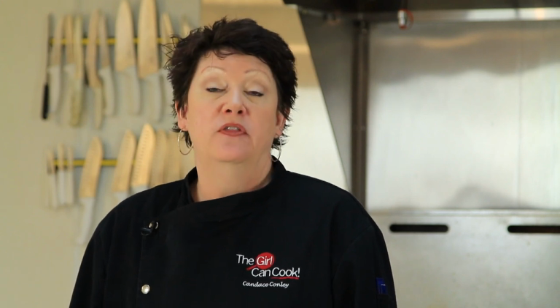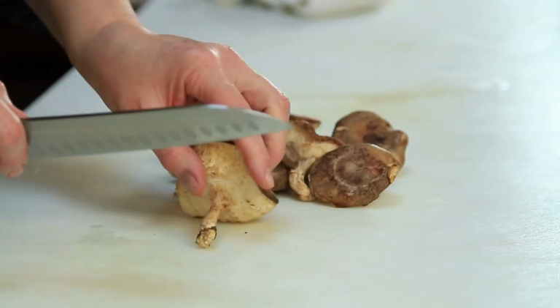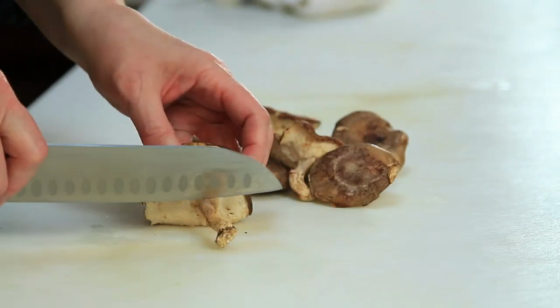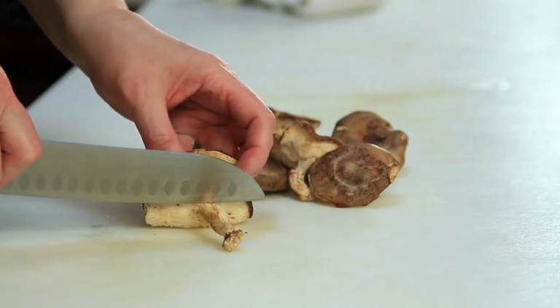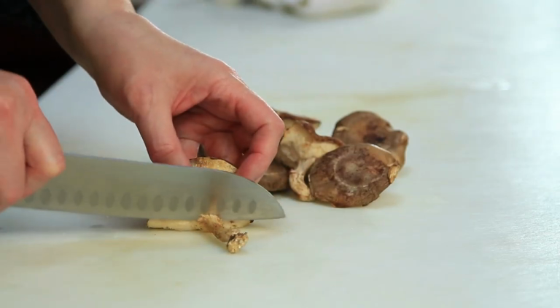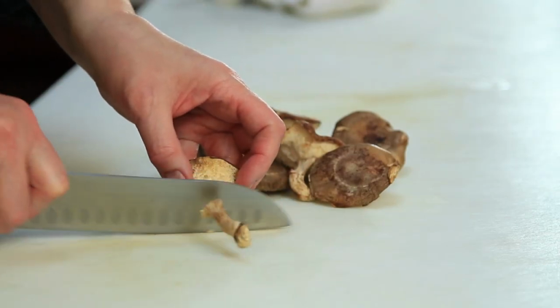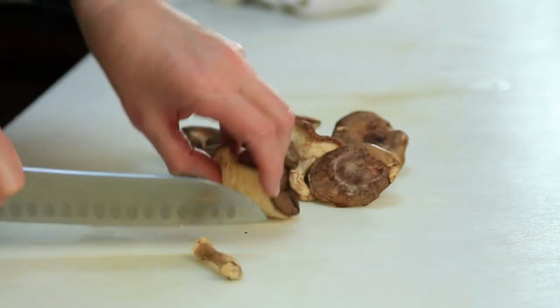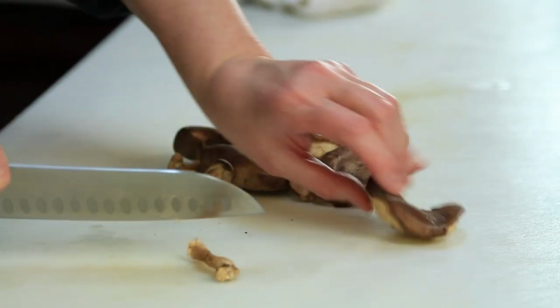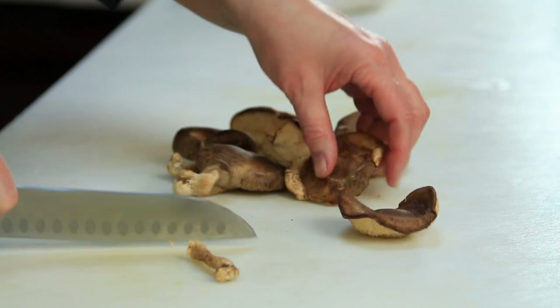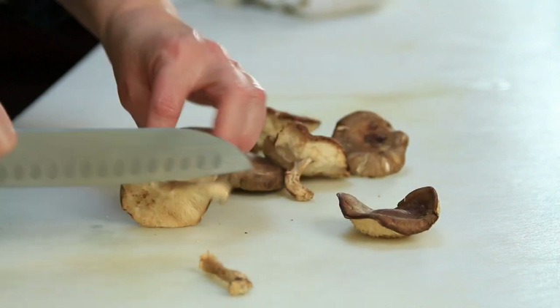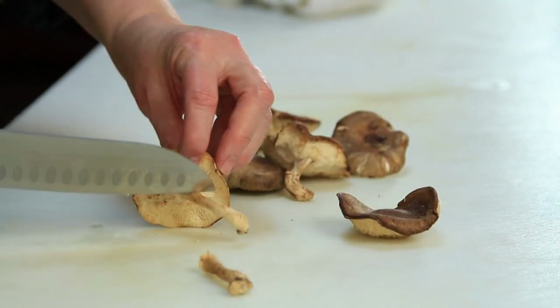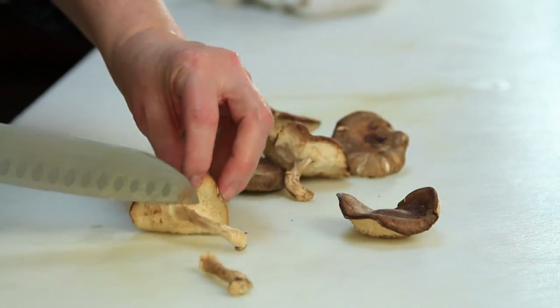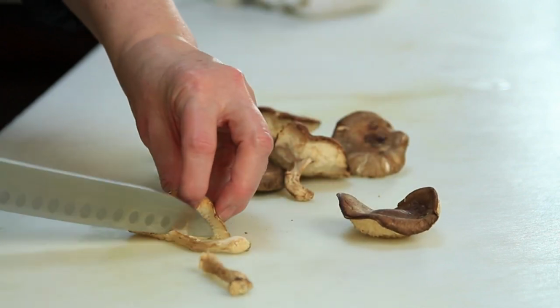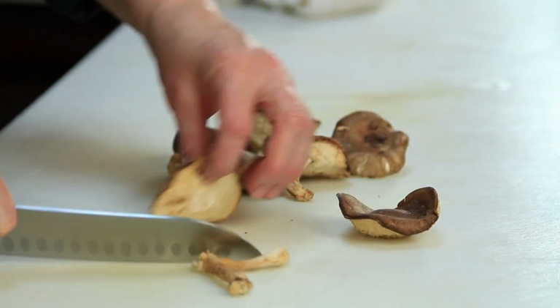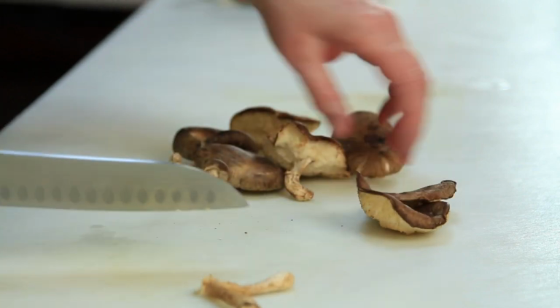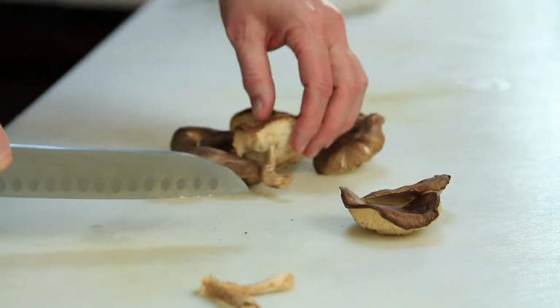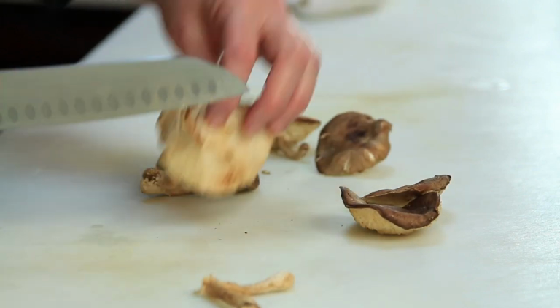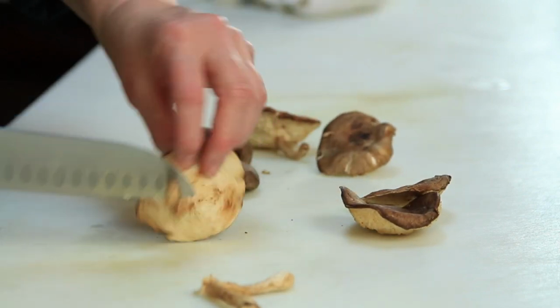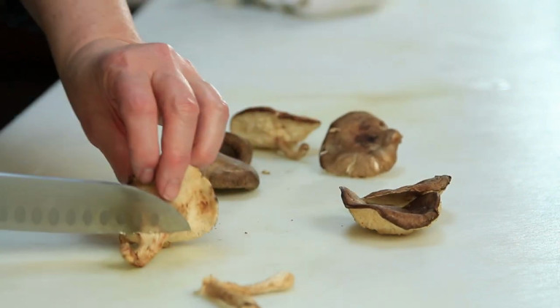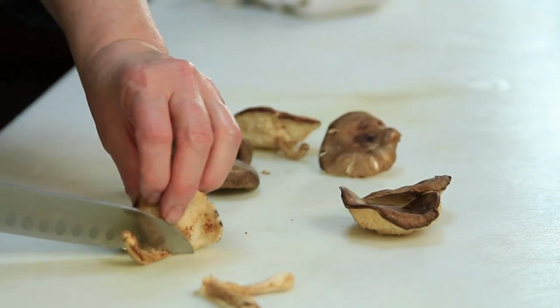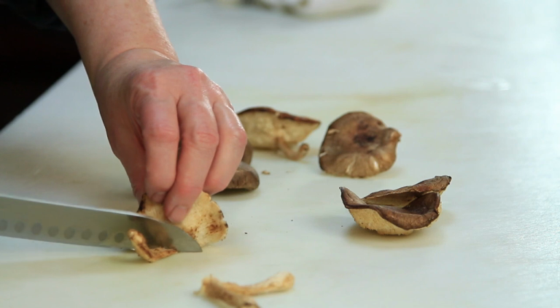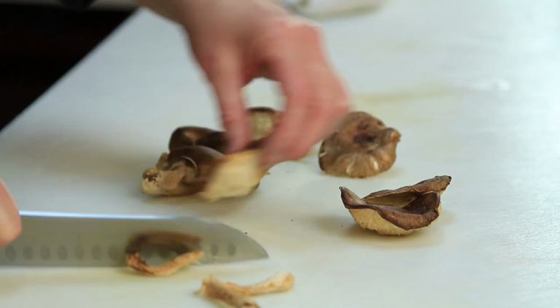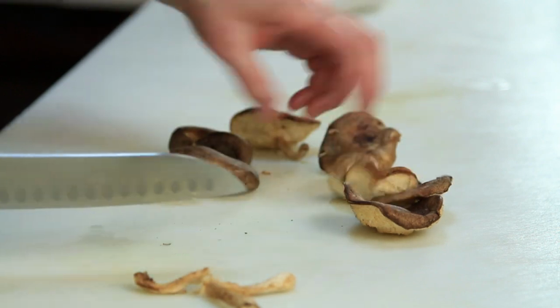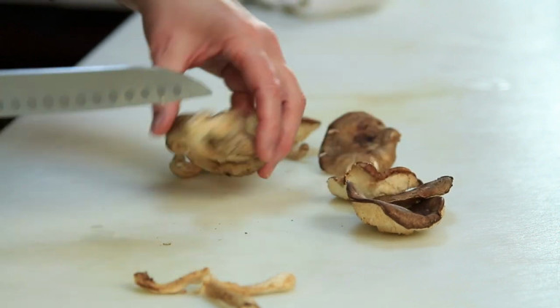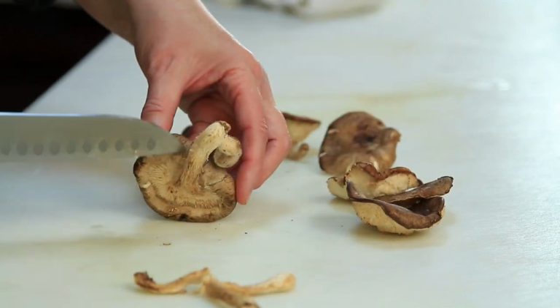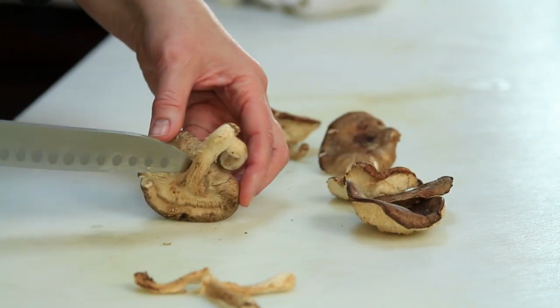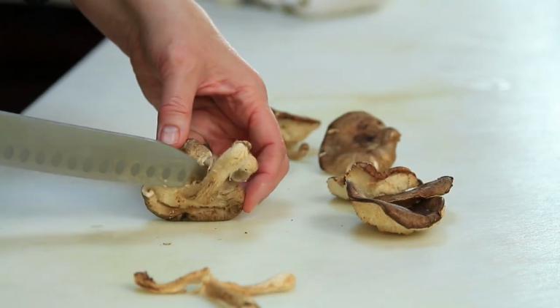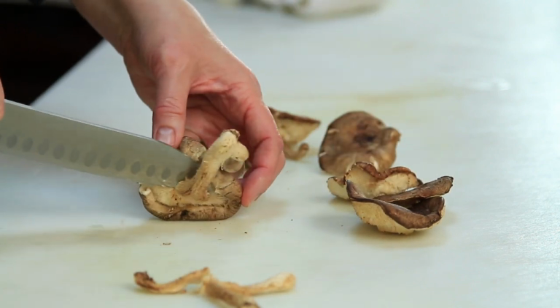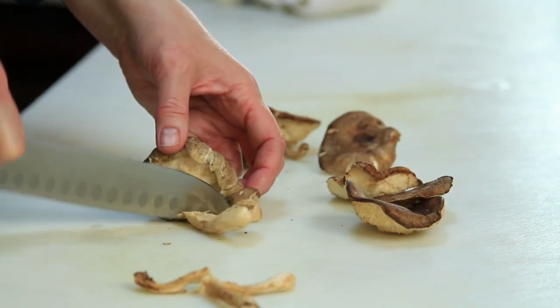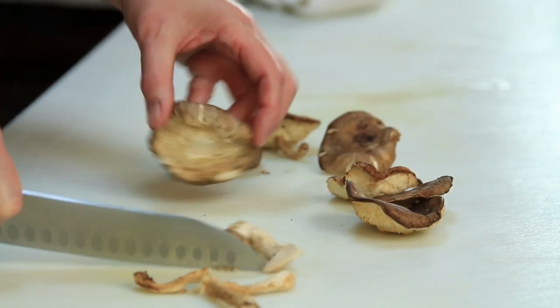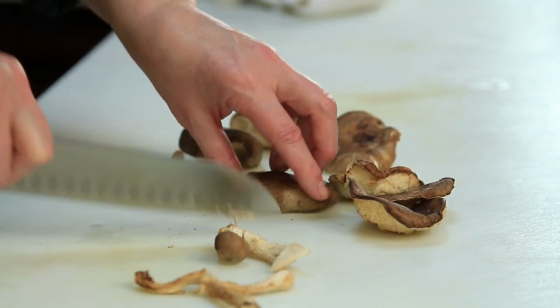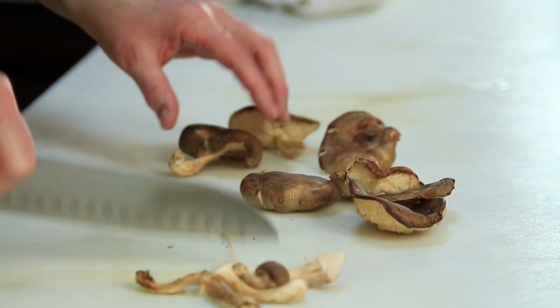The thing that you have to remember with shiitake mushrooms is that the stem is not edible, so you must cut the stem off. It's not one of those things that you can use later or you can use in a stock. The stem, you just don't want at all.